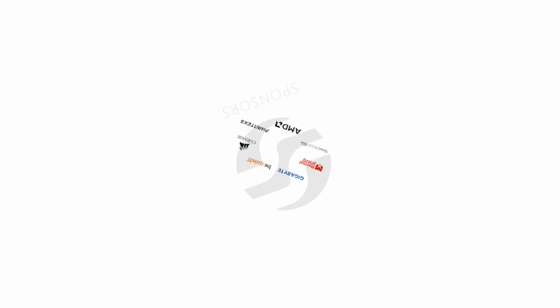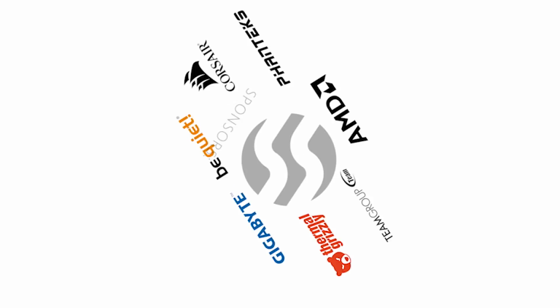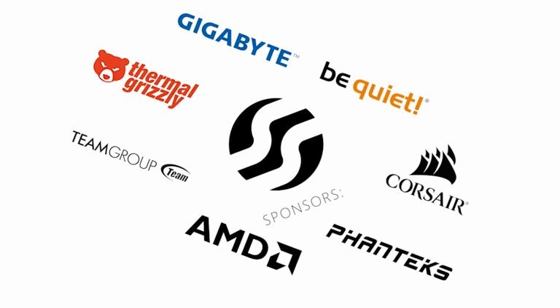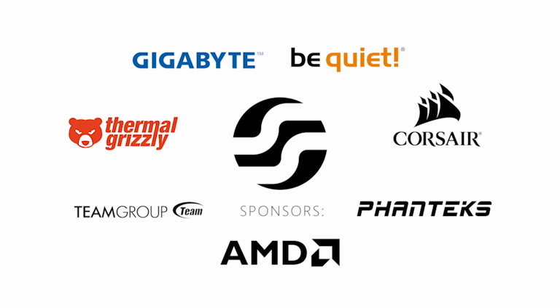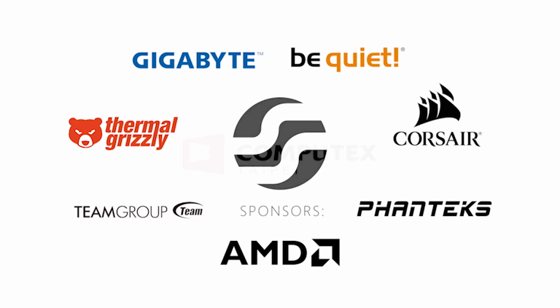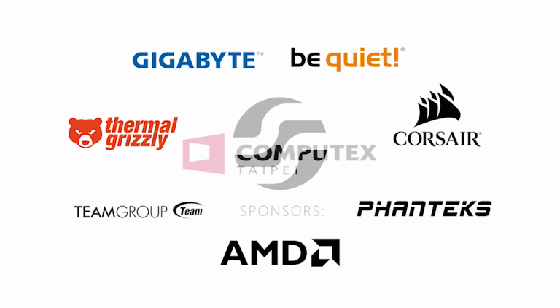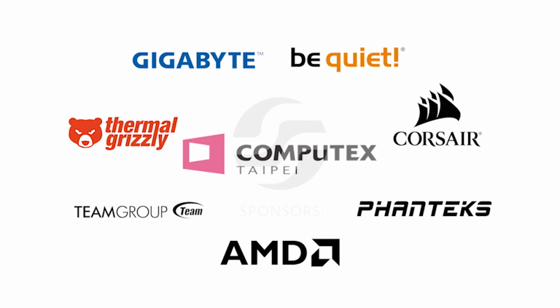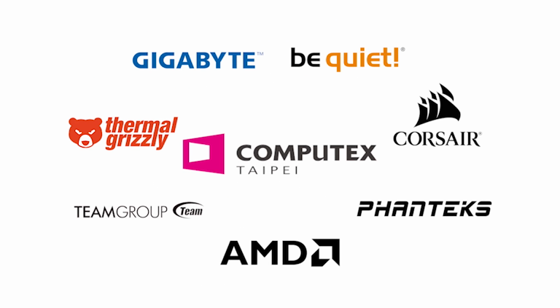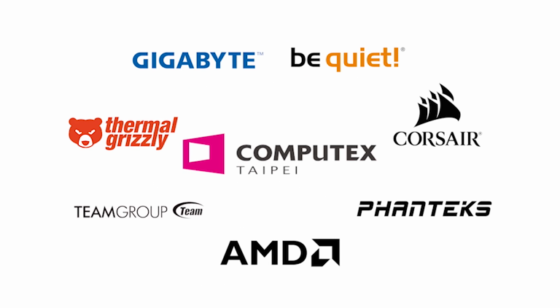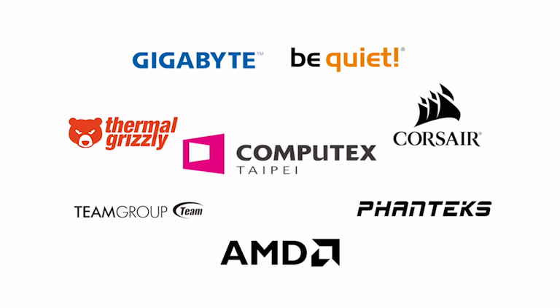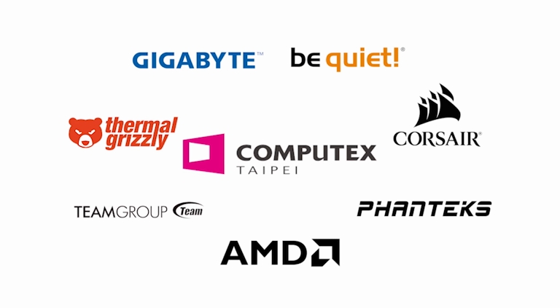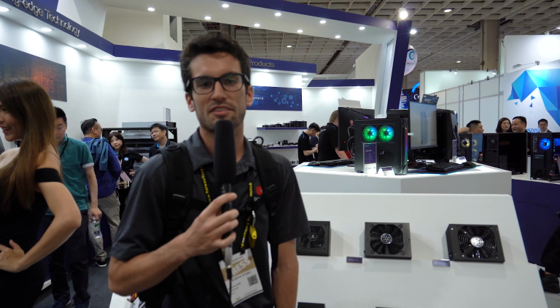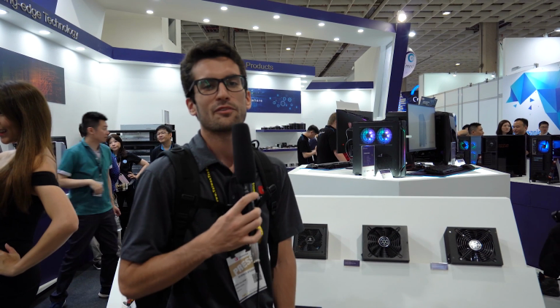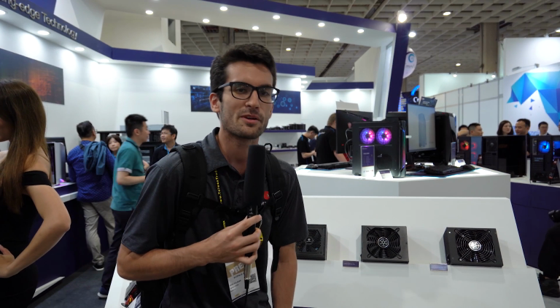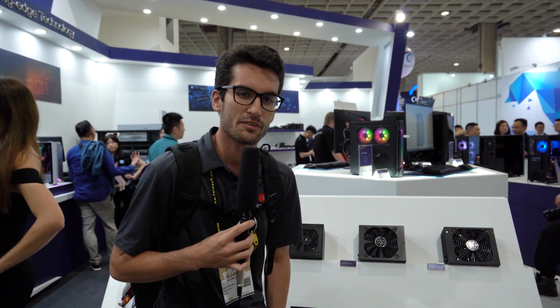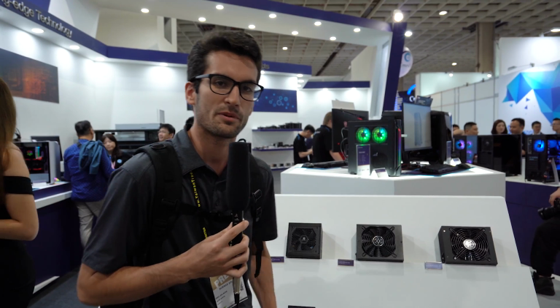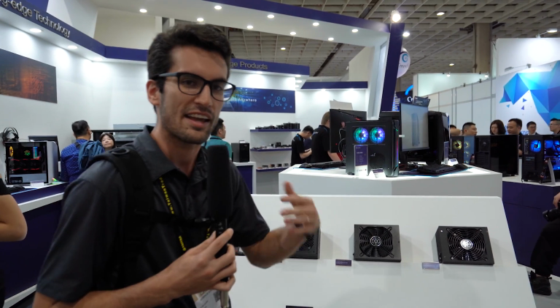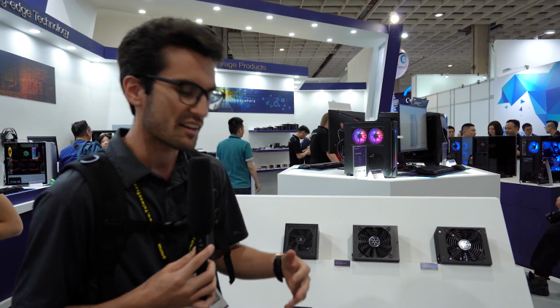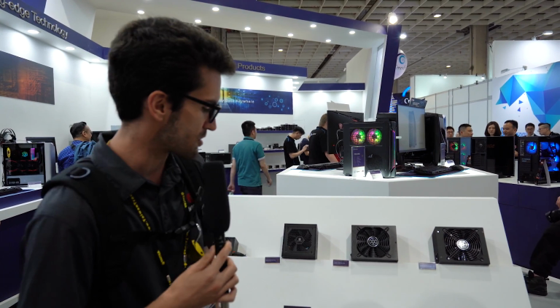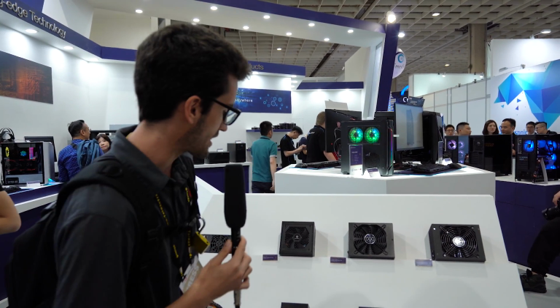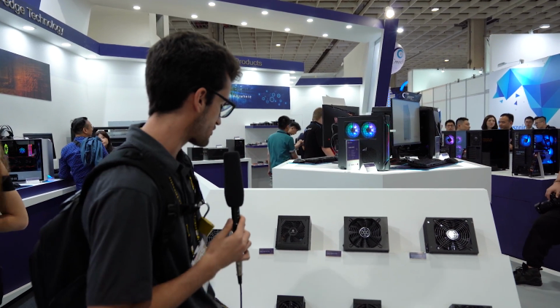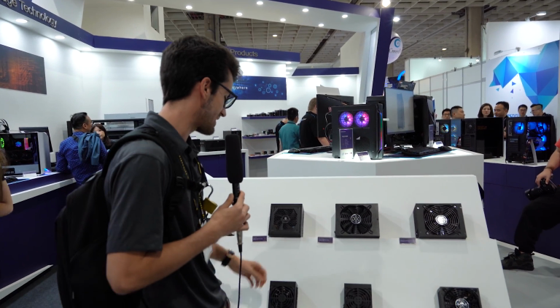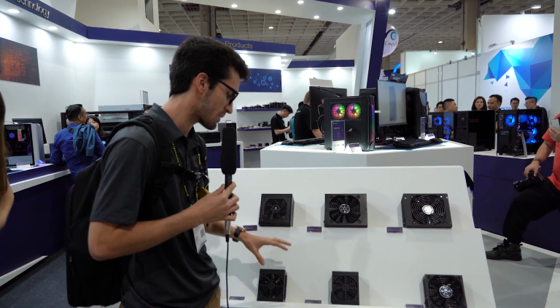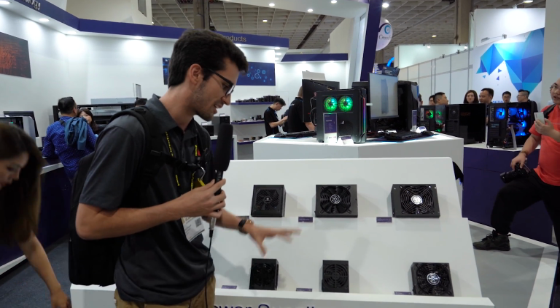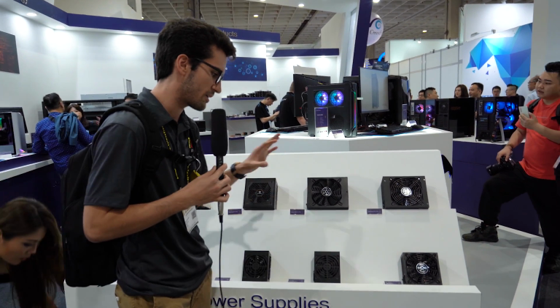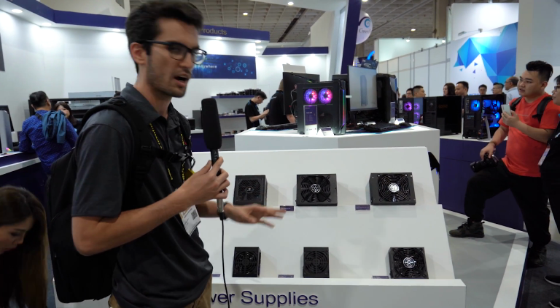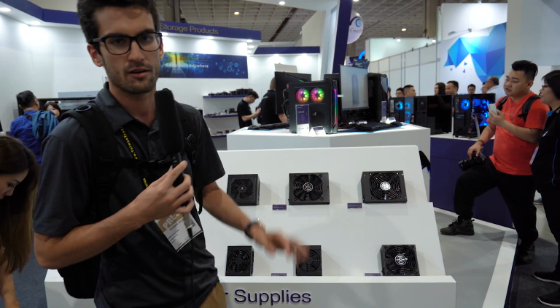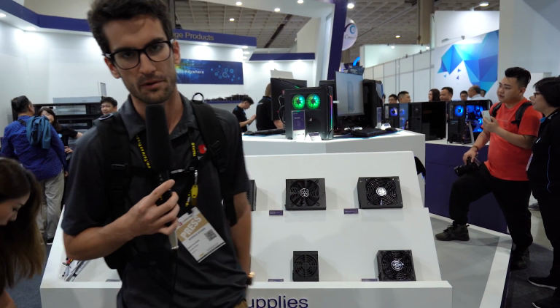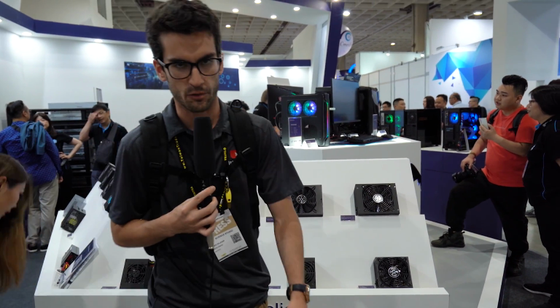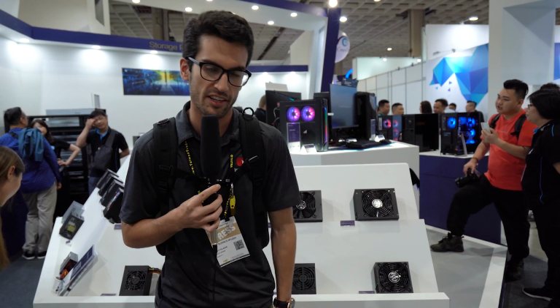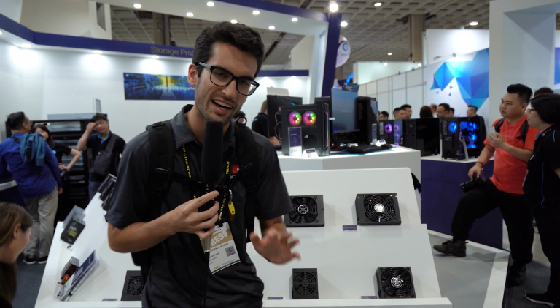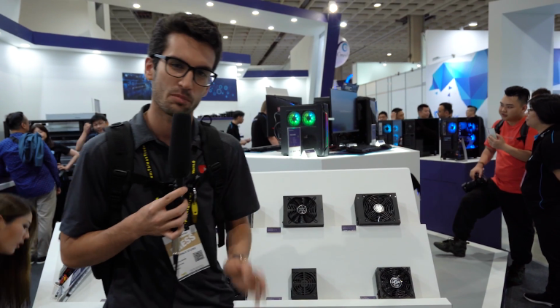Special thanks to our sponsors for sending us to Computex 2019. I am here at Silverstone's booth at Nangang Exhibition Hall for Computex 2019. We're going to talk about the watt per liter race and why it's important.